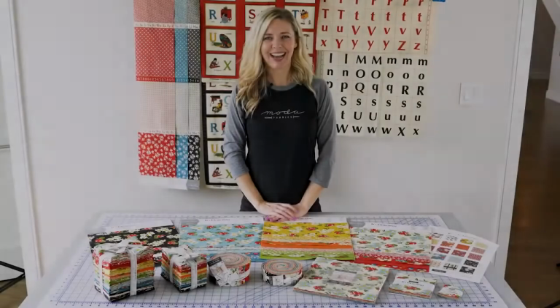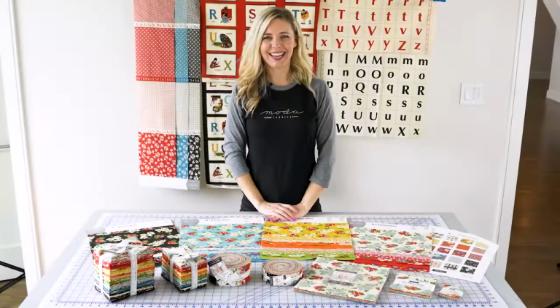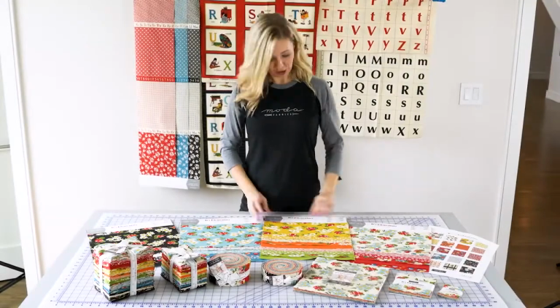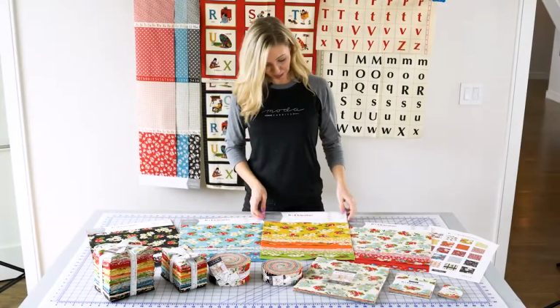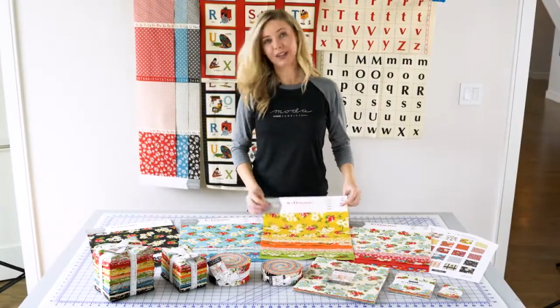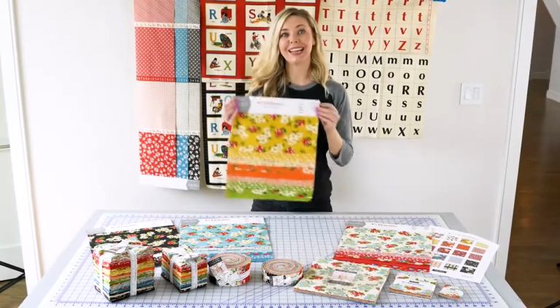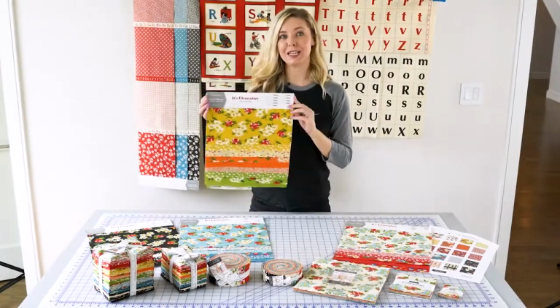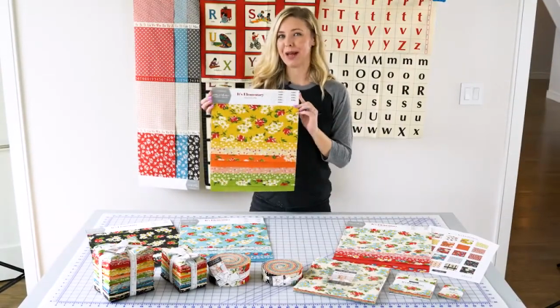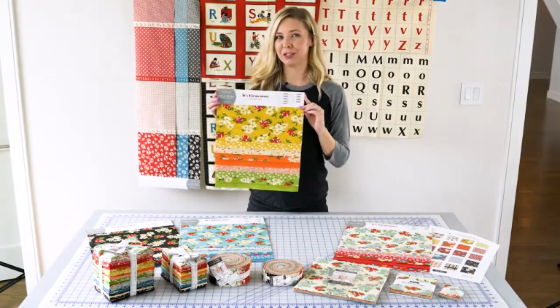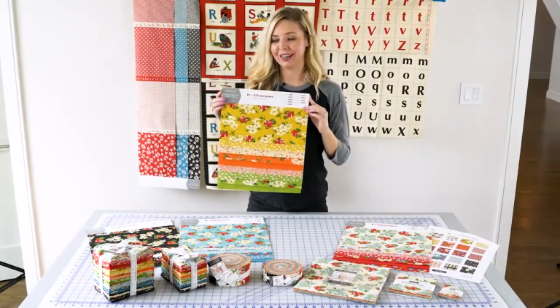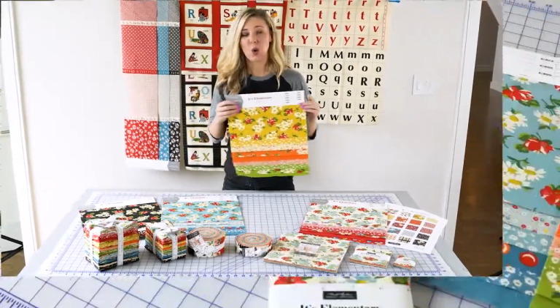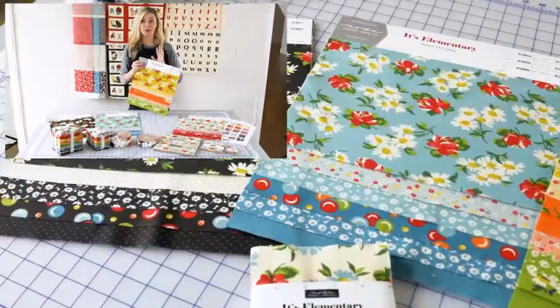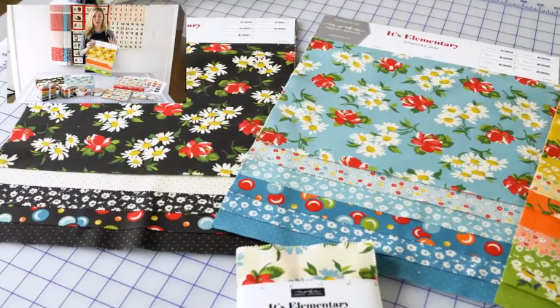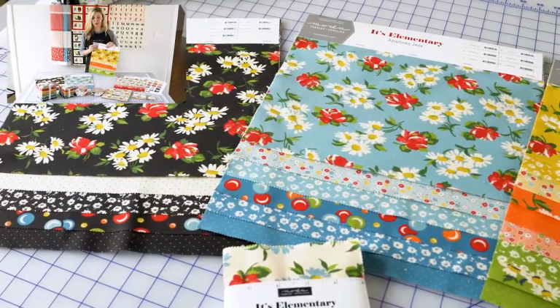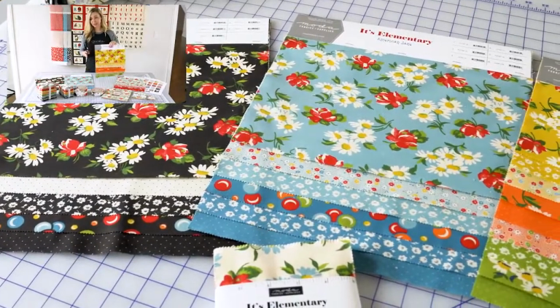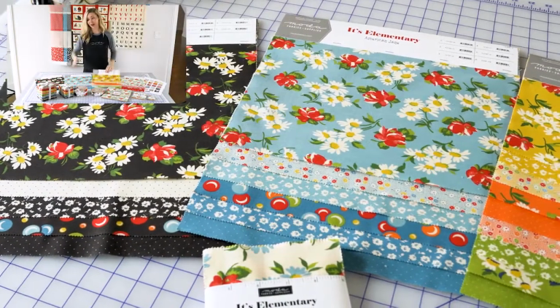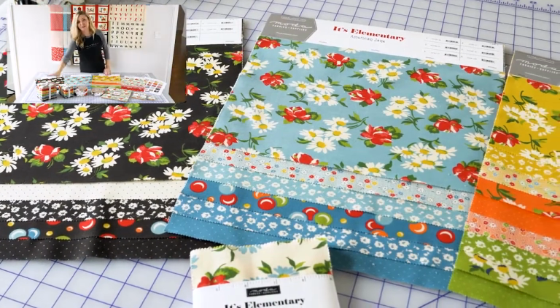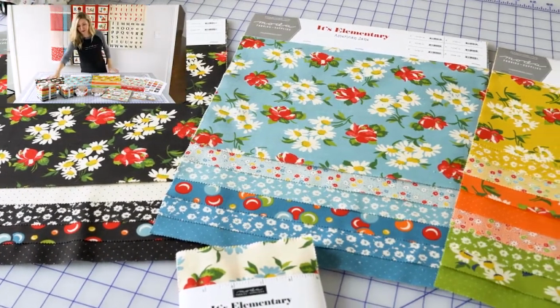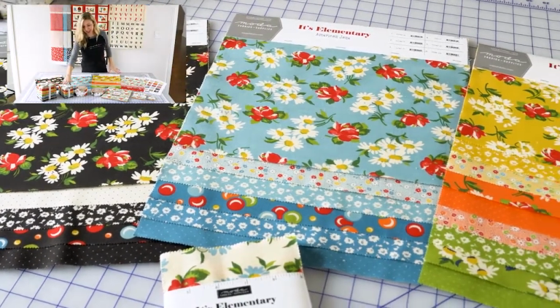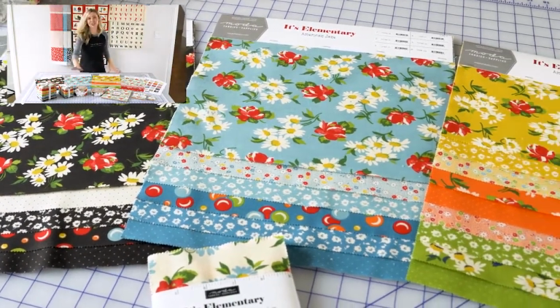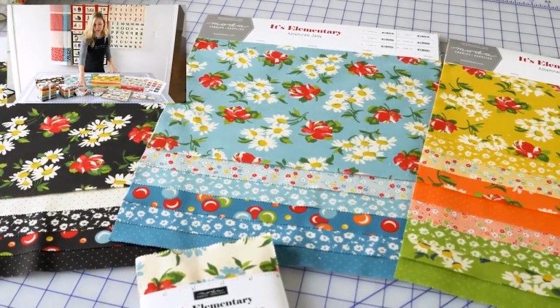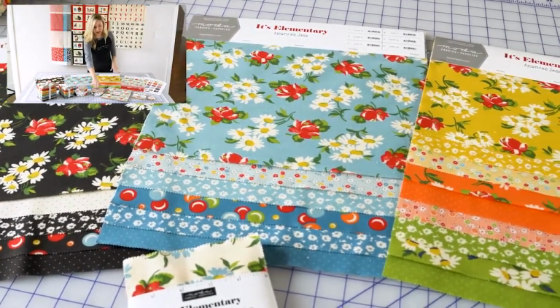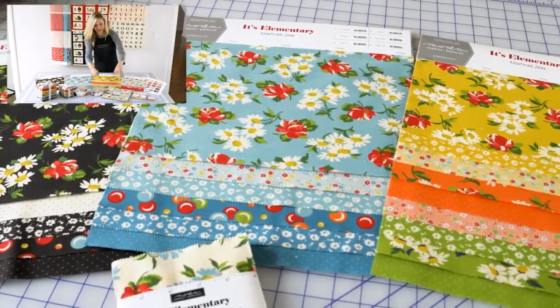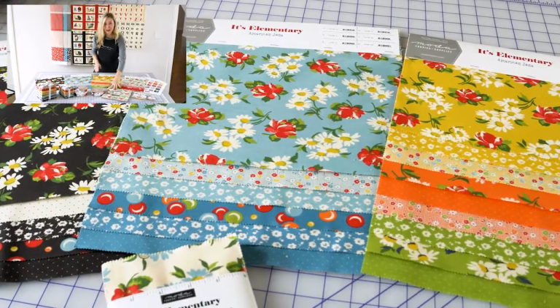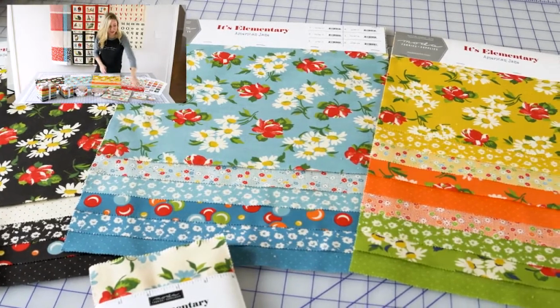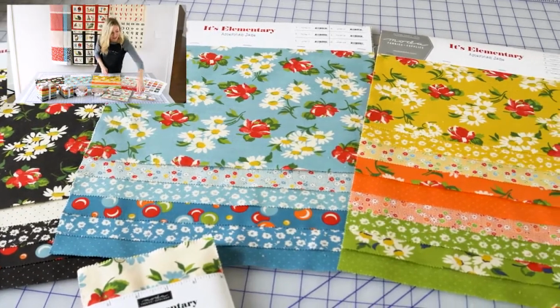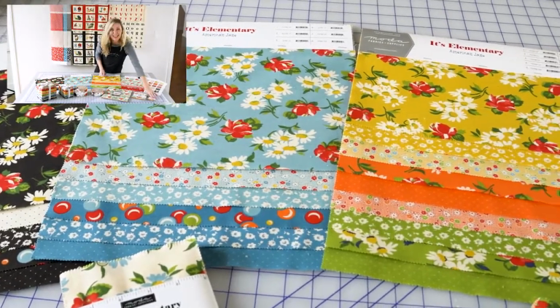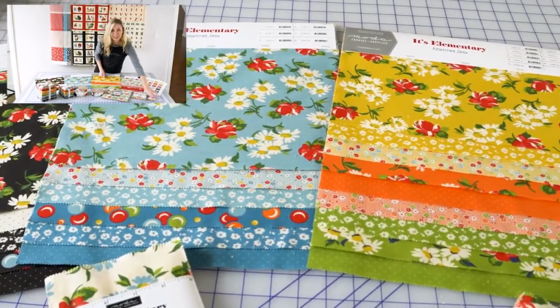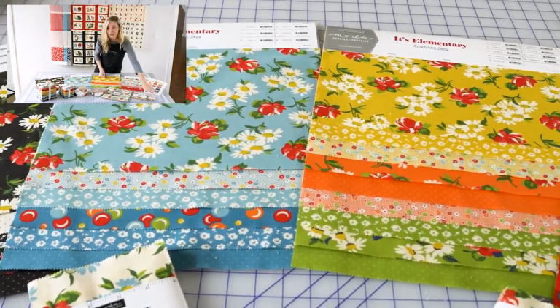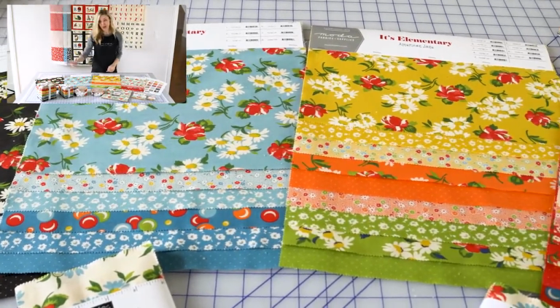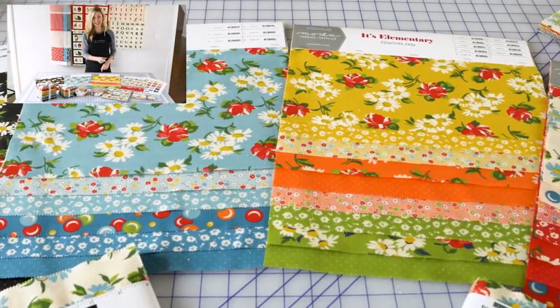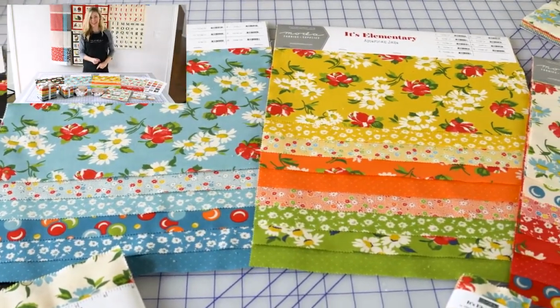Hi! Our next group is called It's Elementary by American Jane. We have some great pre-cuts to go with this: fat quarters, fat eights, jelly rolls, honey buns, layer cakes, charm packs, and mini charms. Really runs the gamut there.